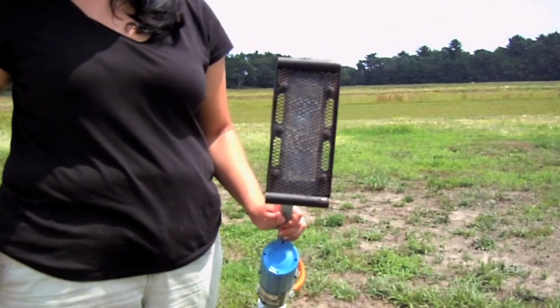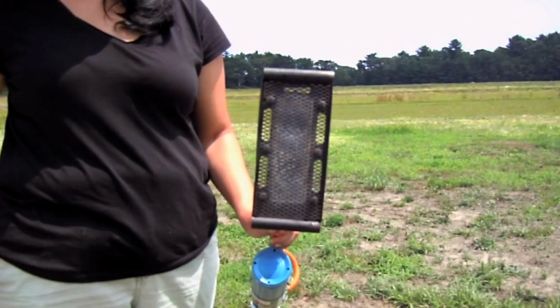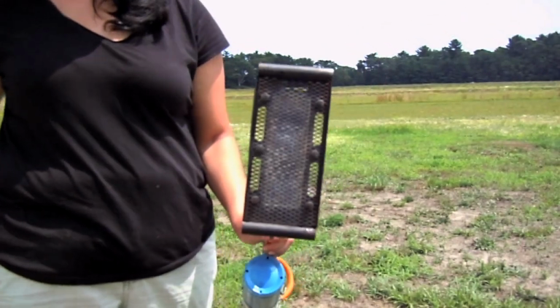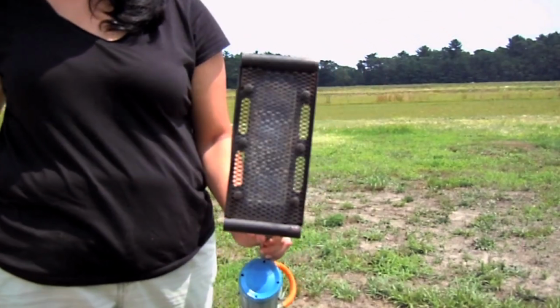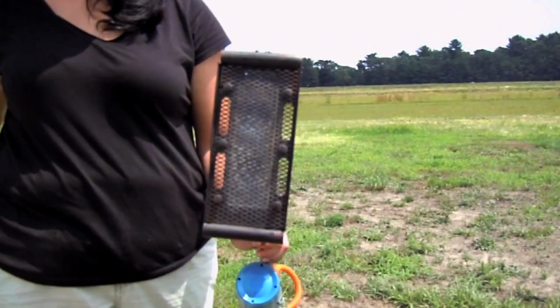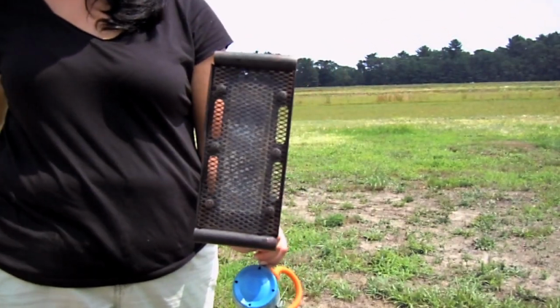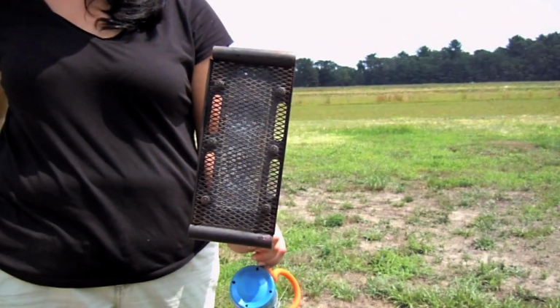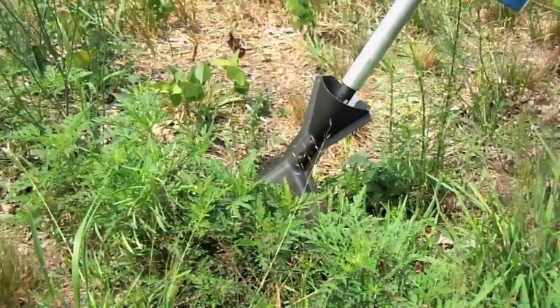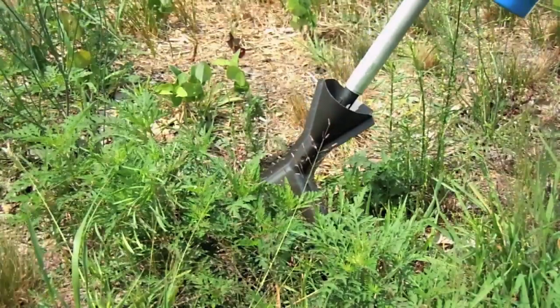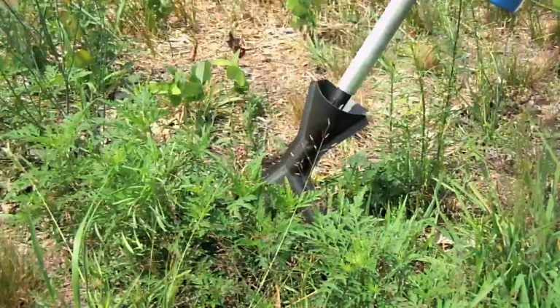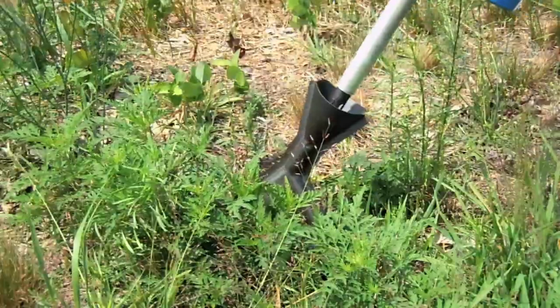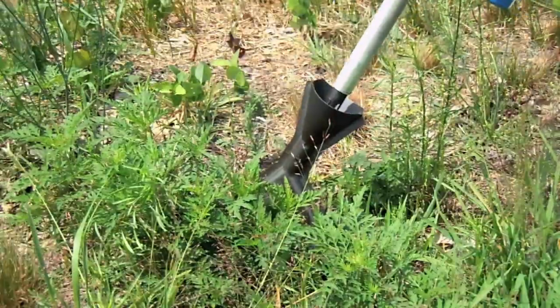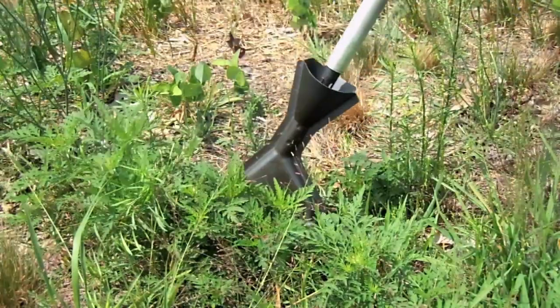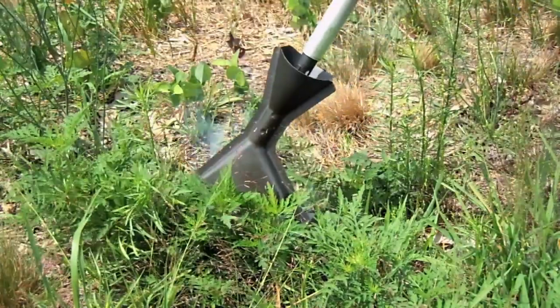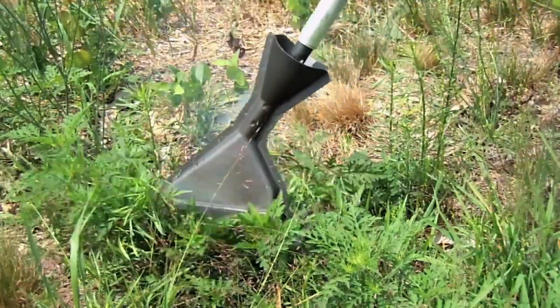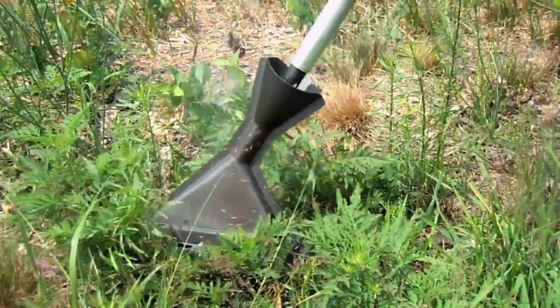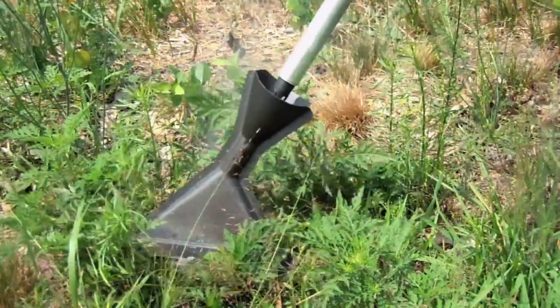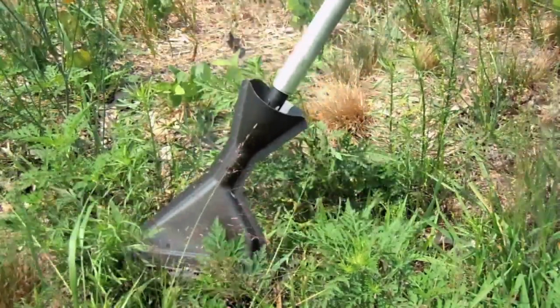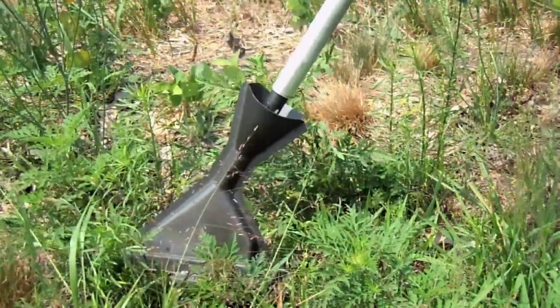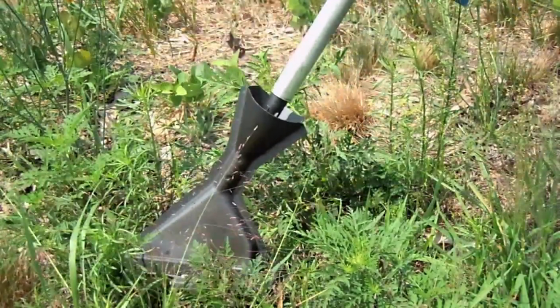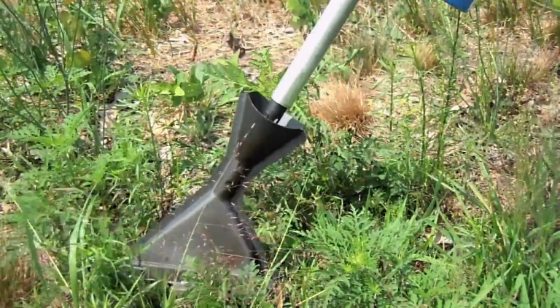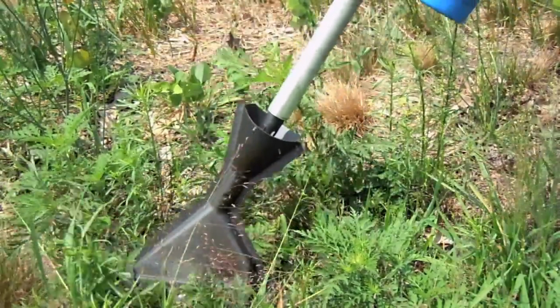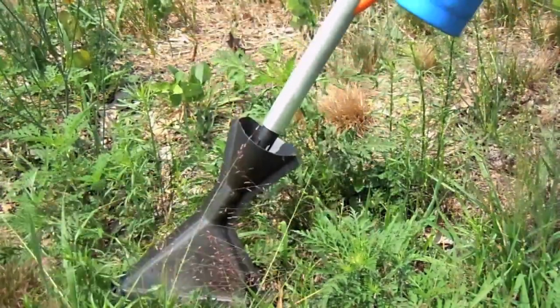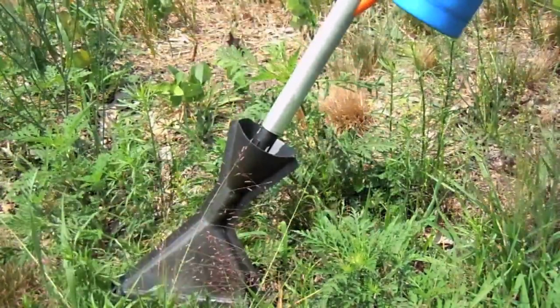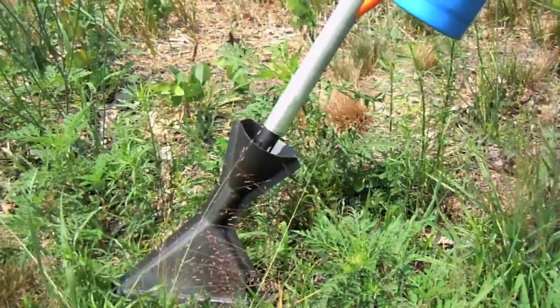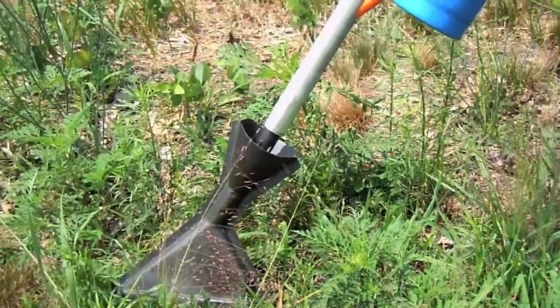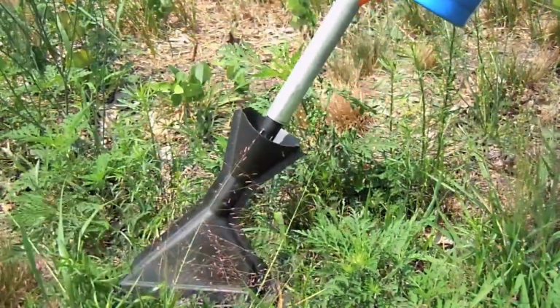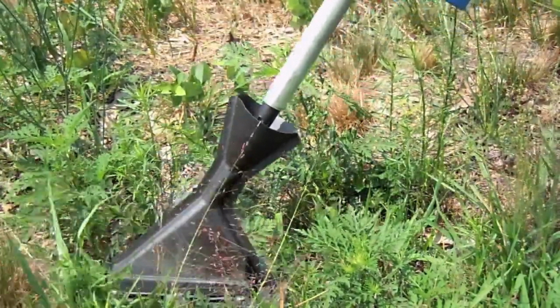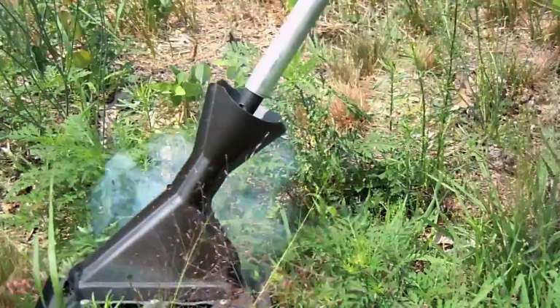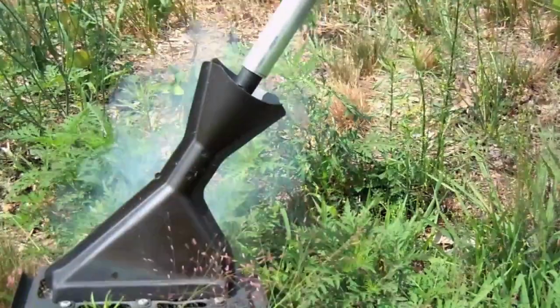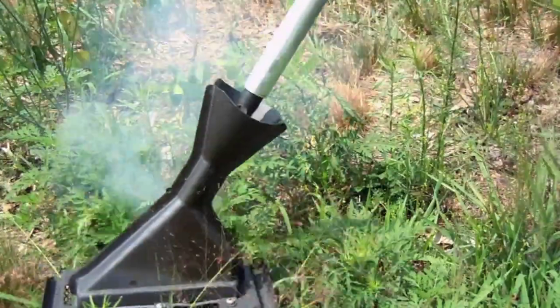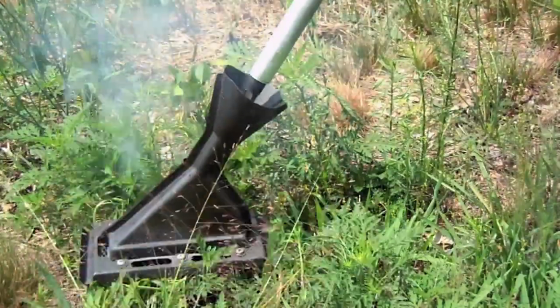The pros of this type of torch is that the heat can be directed to very specific target areas, creating less damage to crop areas surrounding the weeds.